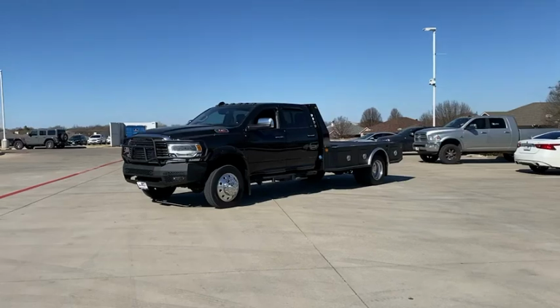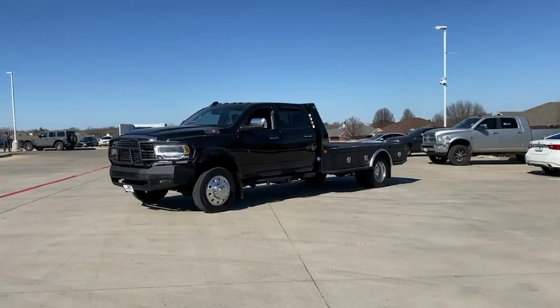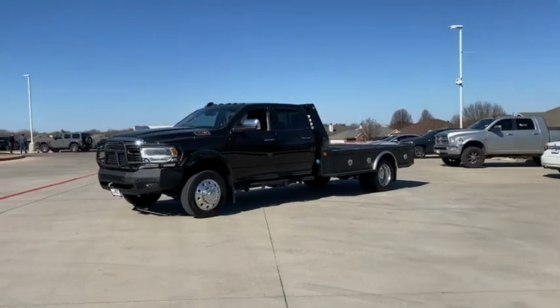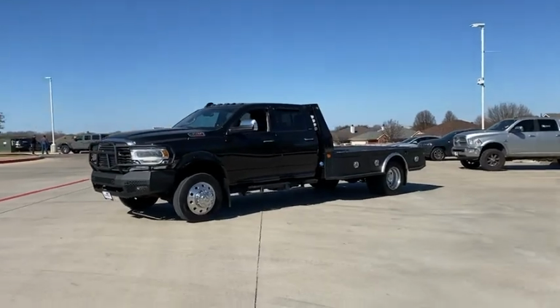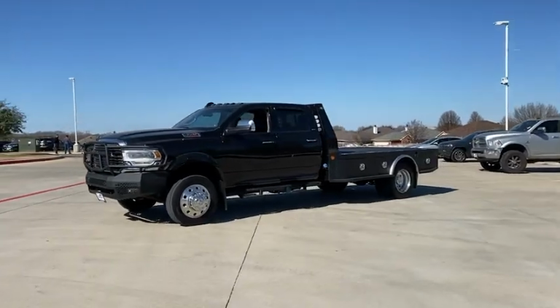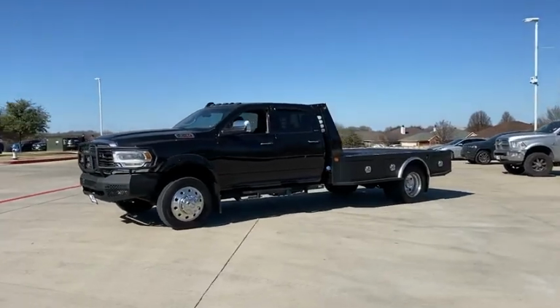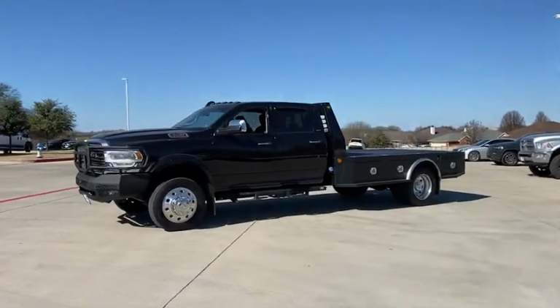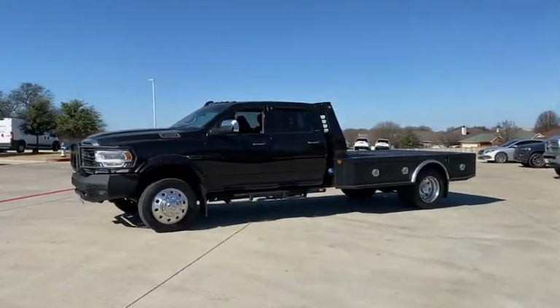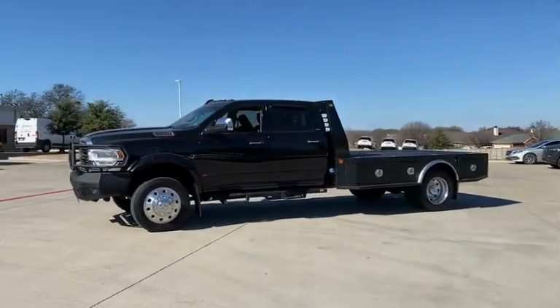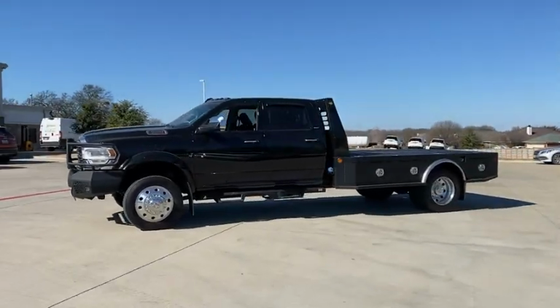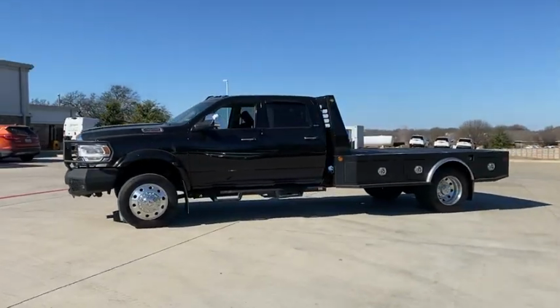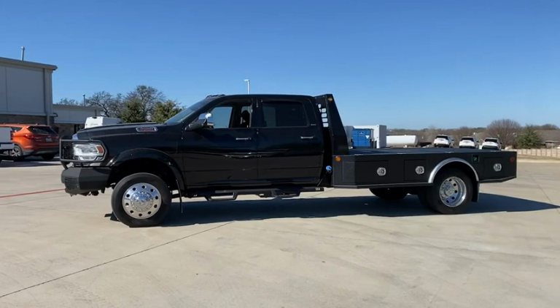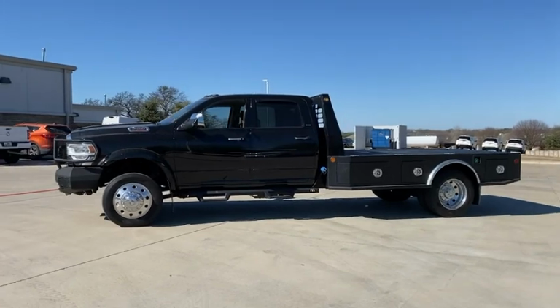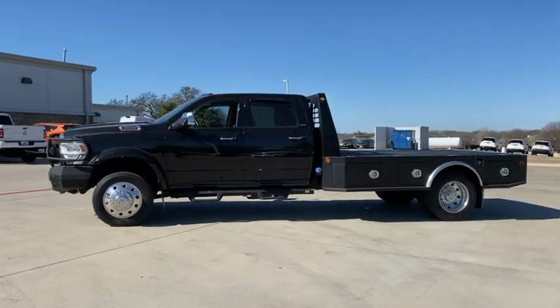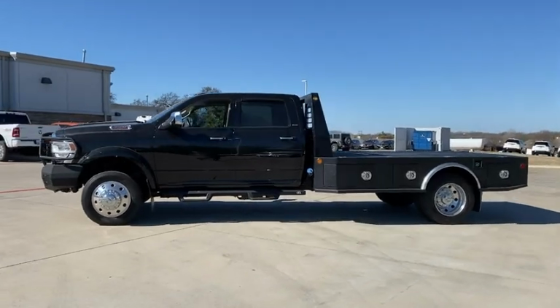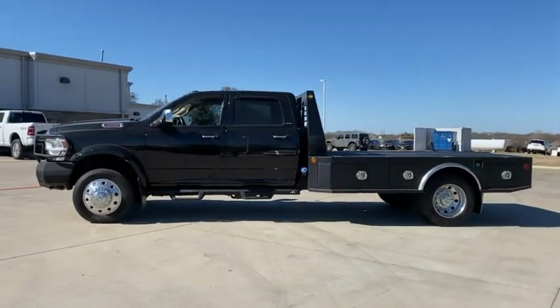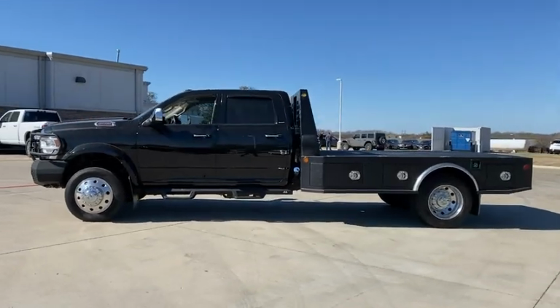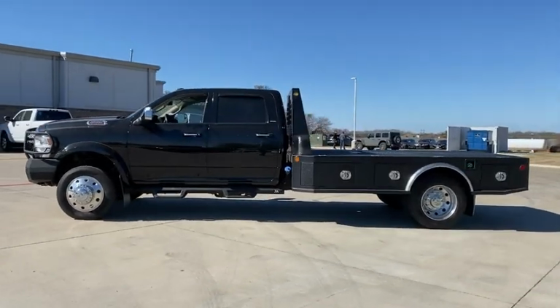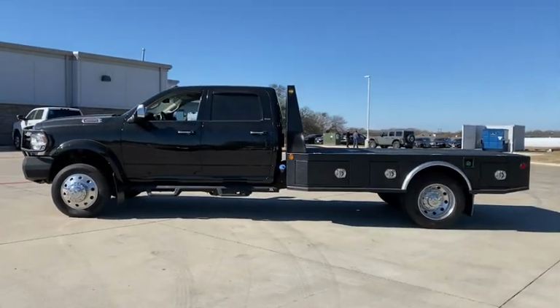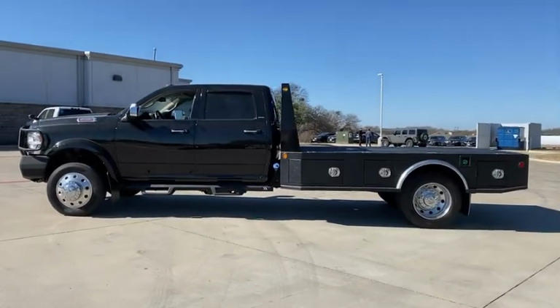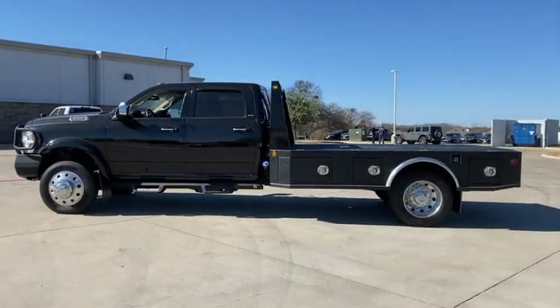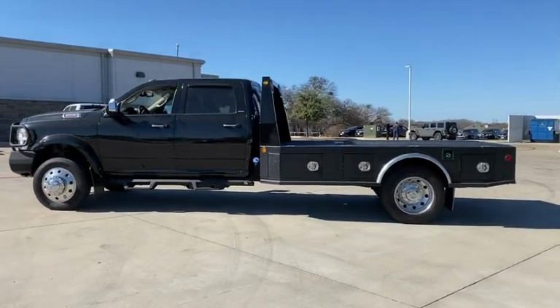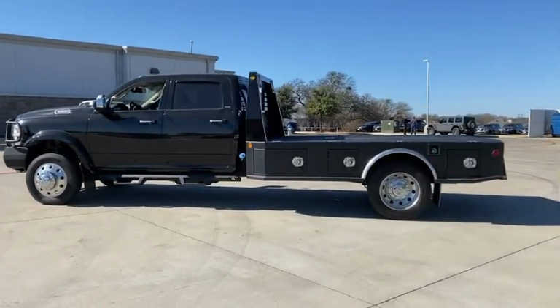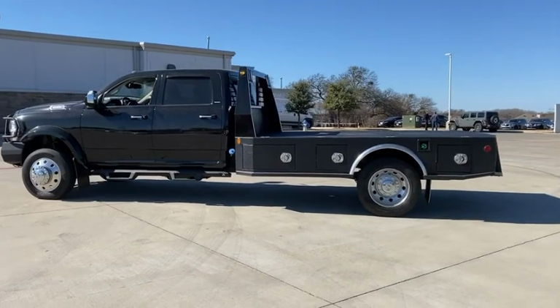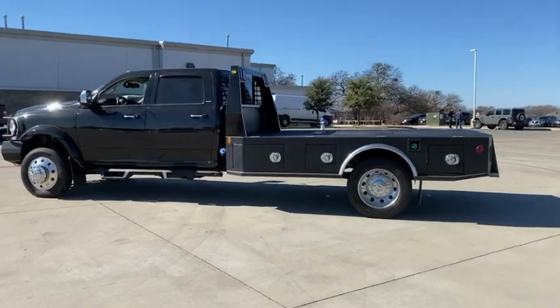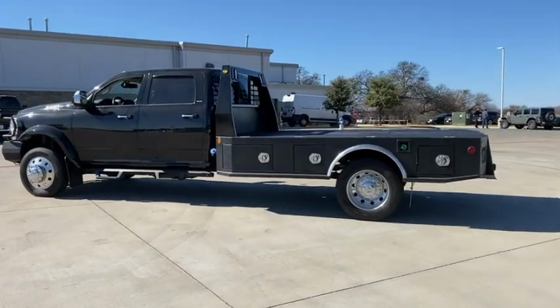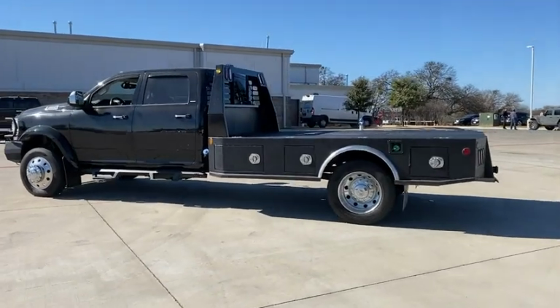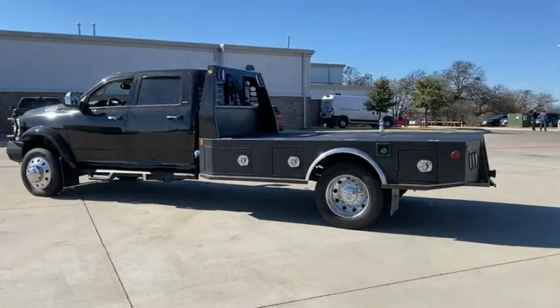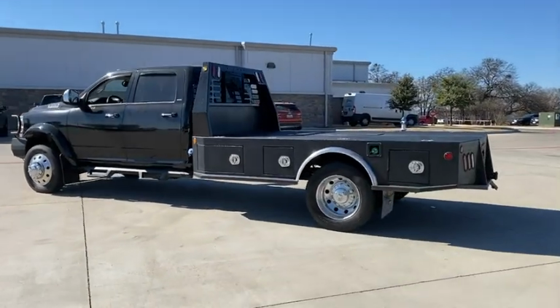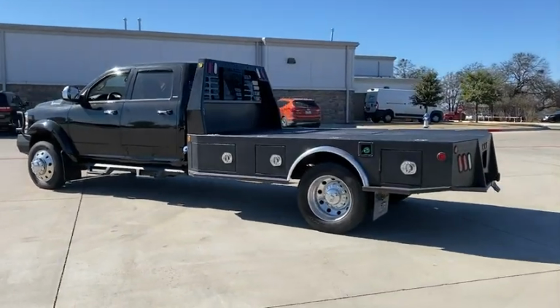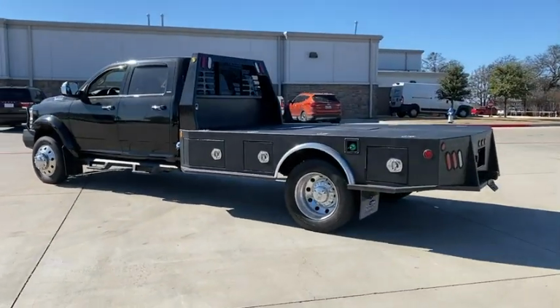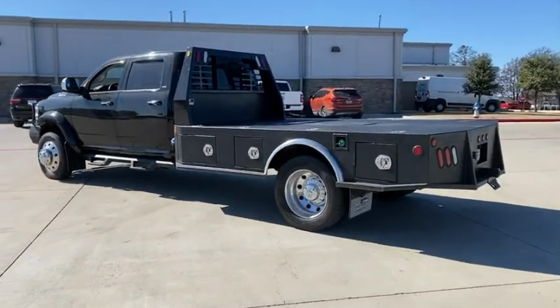Take a ride in the 2020 Ram 4500. The Ram 4500 is a solid option for truck buyers in need of hauling capacity and serious towing. With names like Hemi and Cummins under the hood, there's plenty of muscle to back it up.